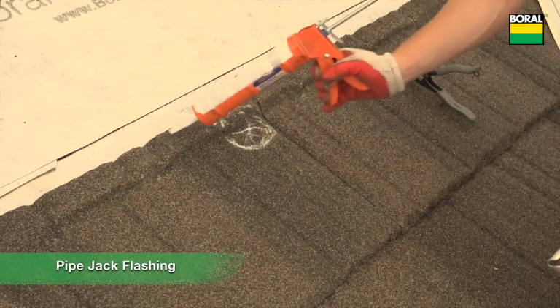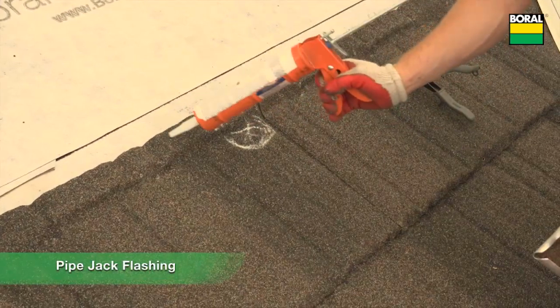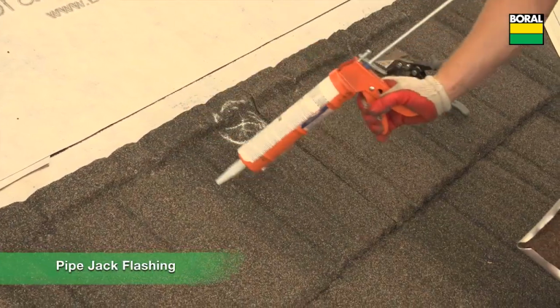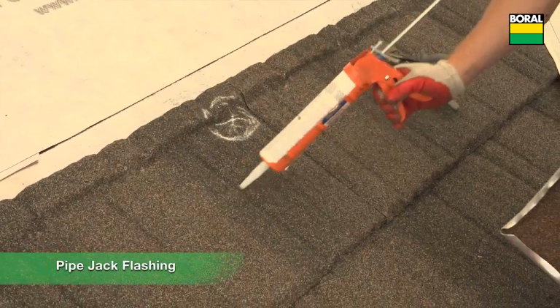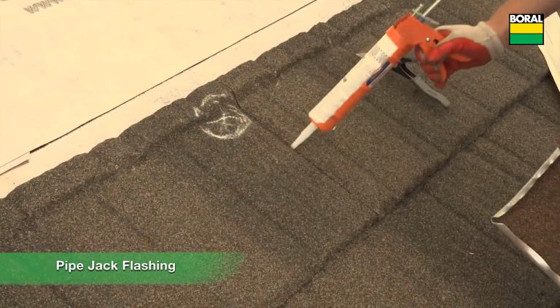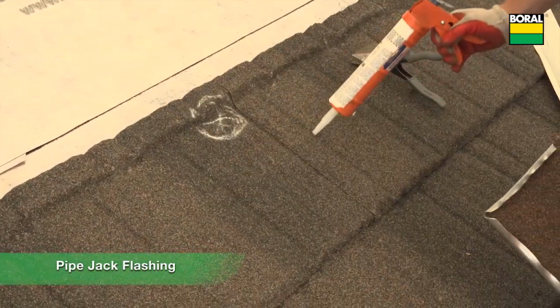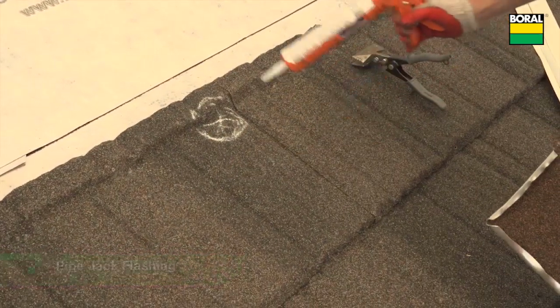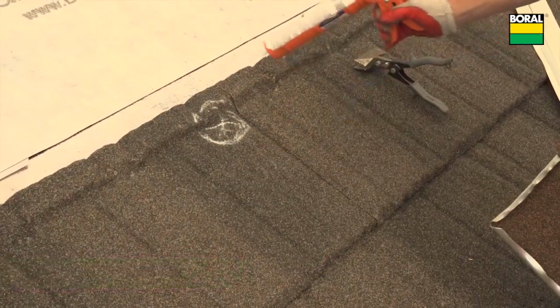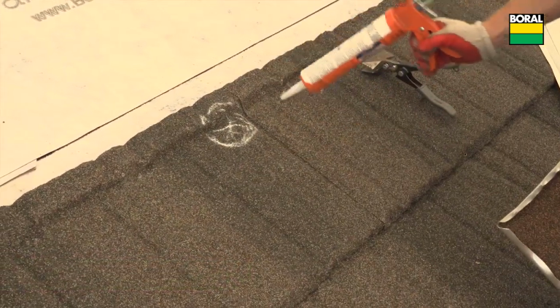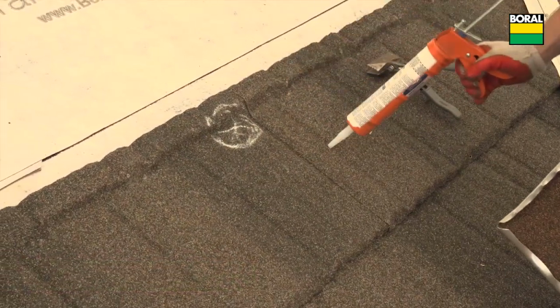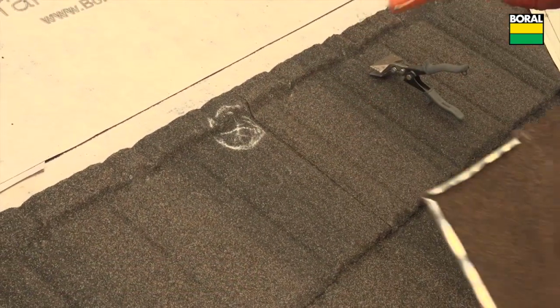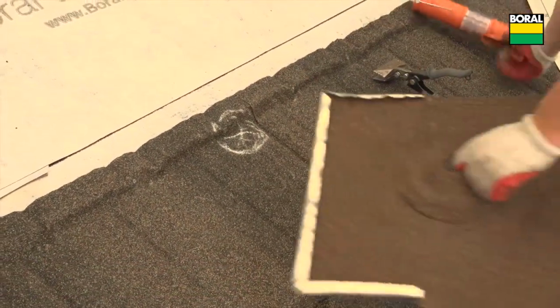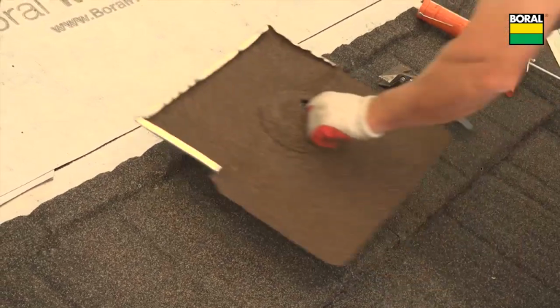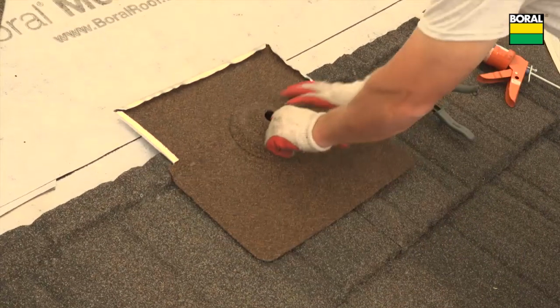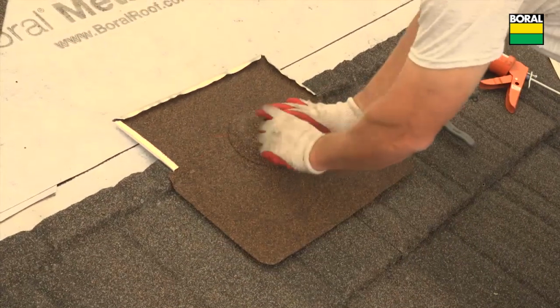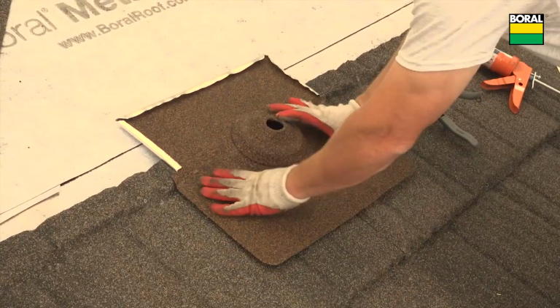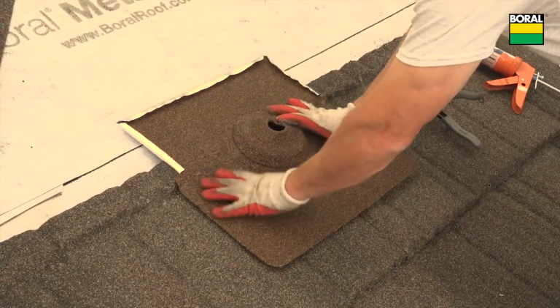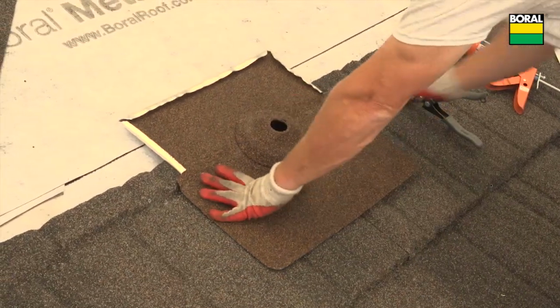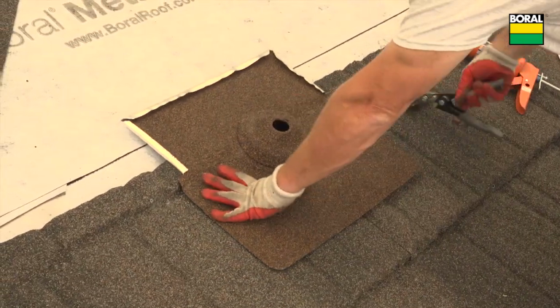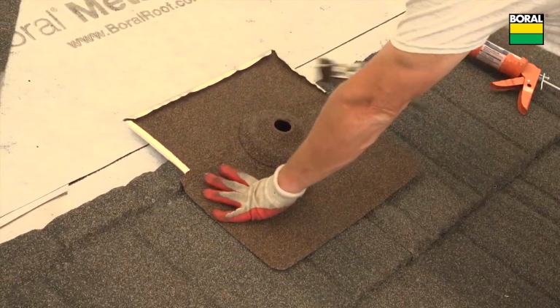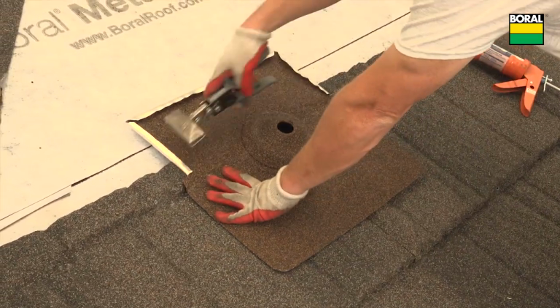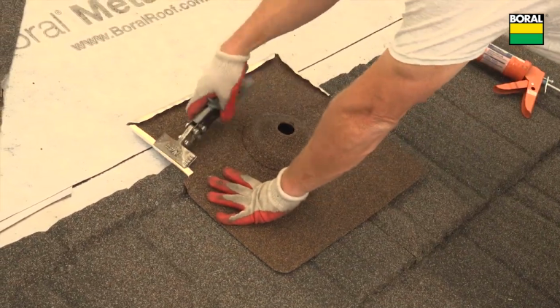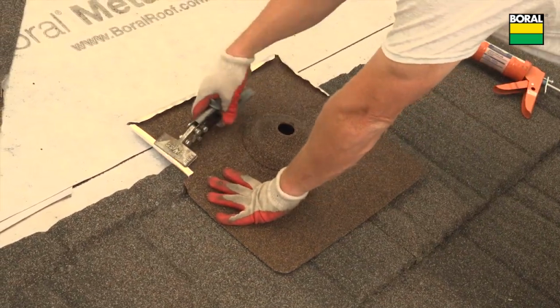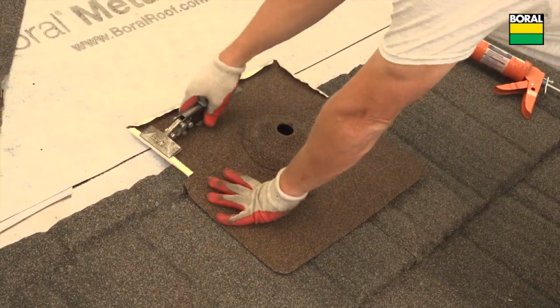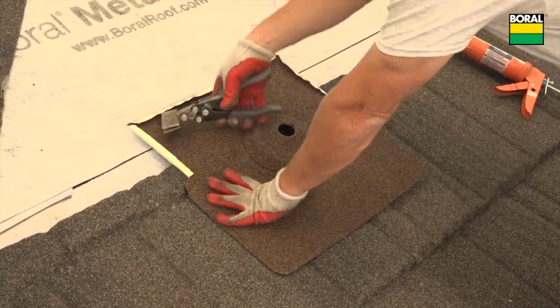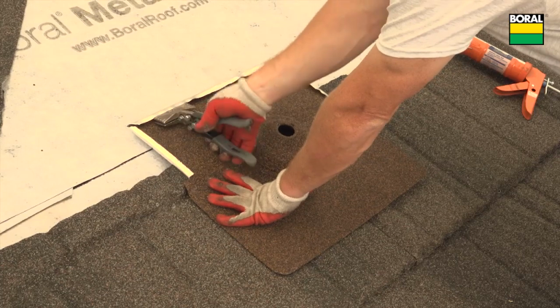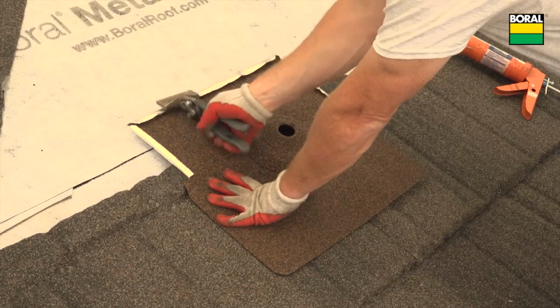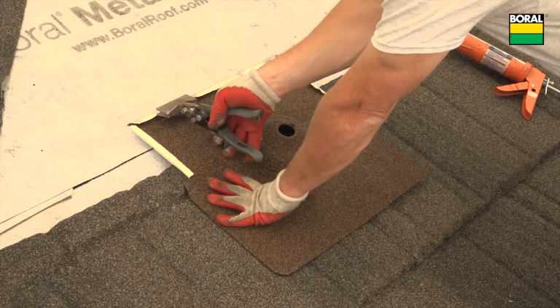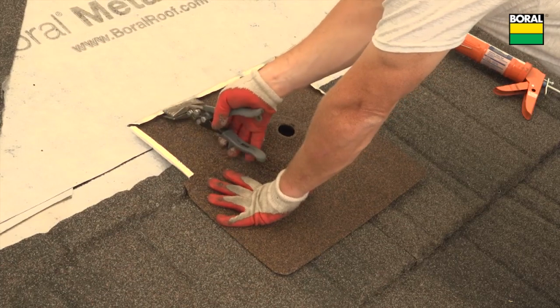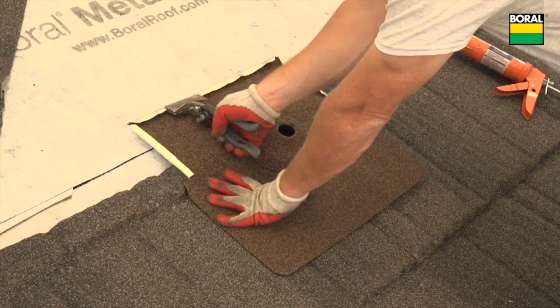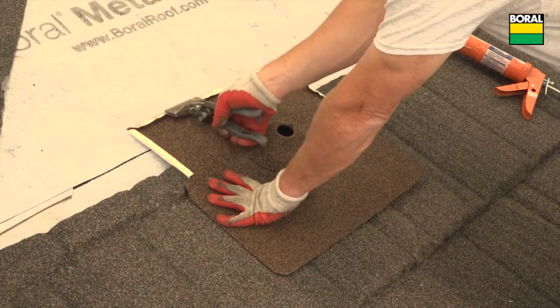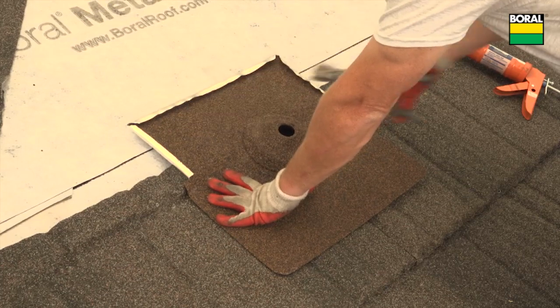Borel Steel offers stone coated pipe jack flashings. Apply sealant and hand fit the flashing to the roof panel. Position and form the pipe jack flashing to the panel and hem the edges as shown.